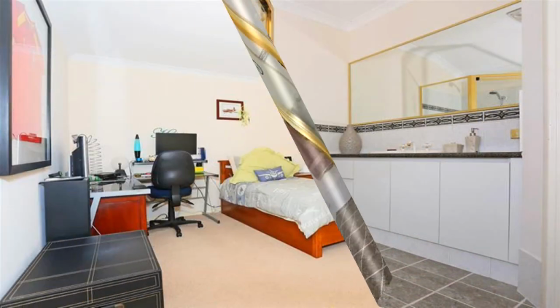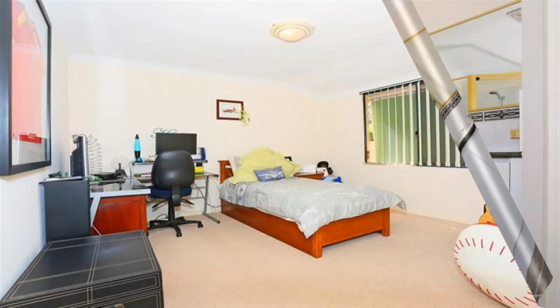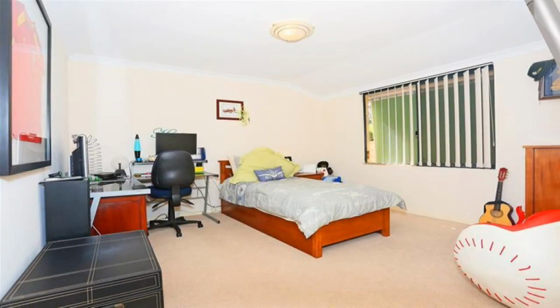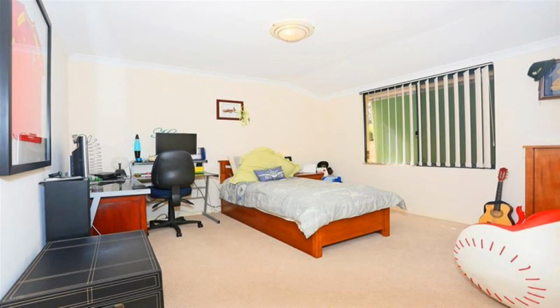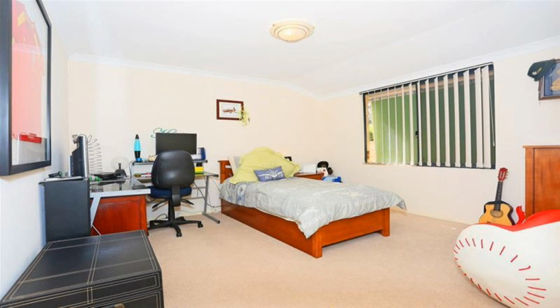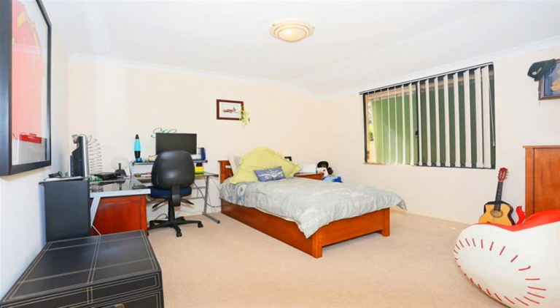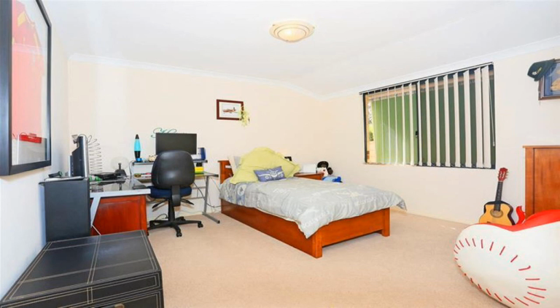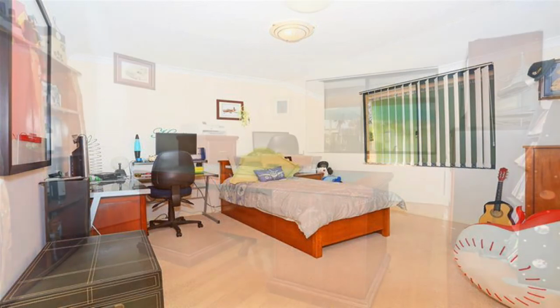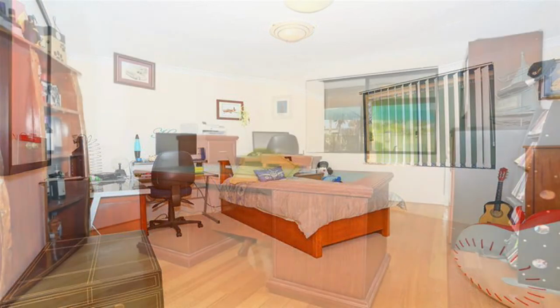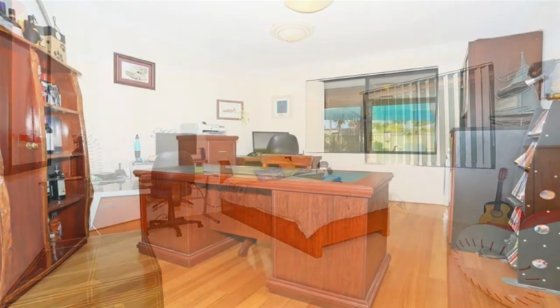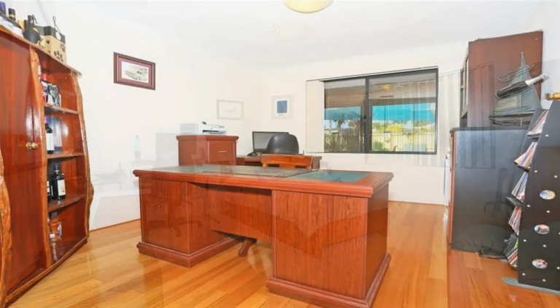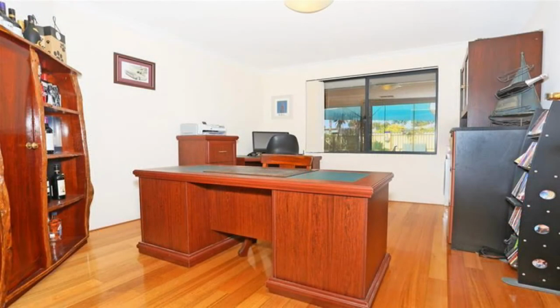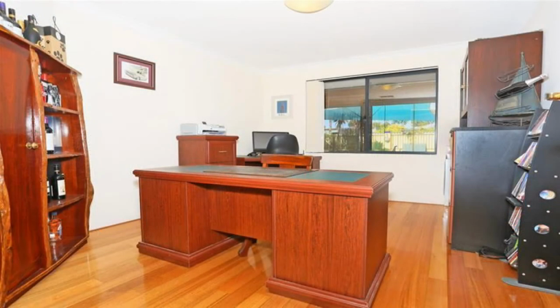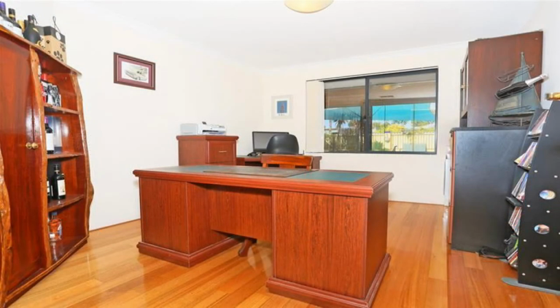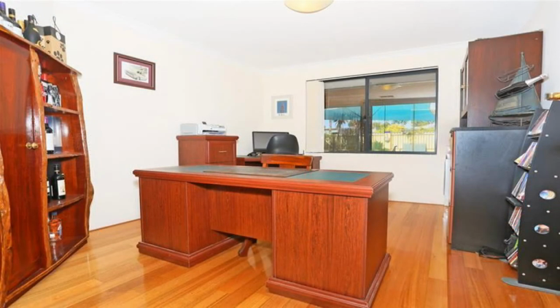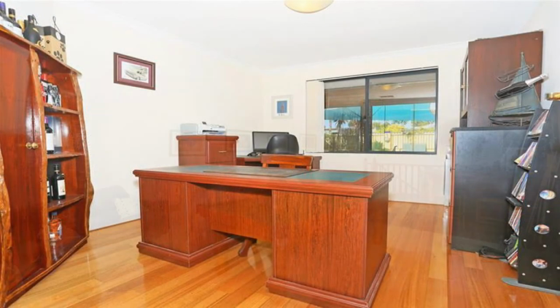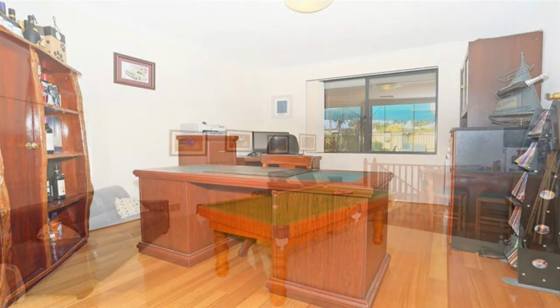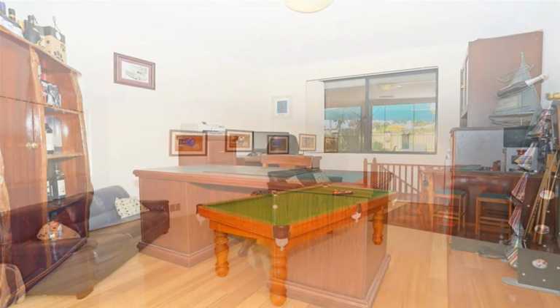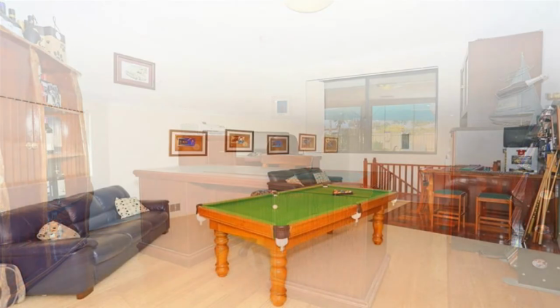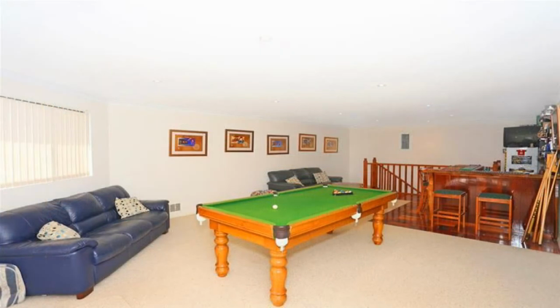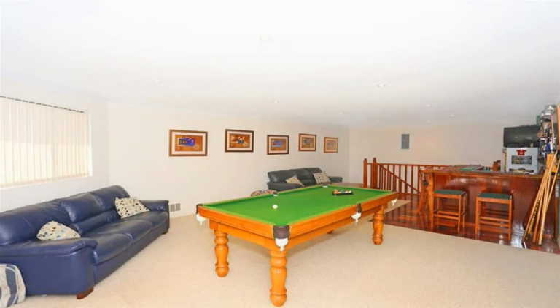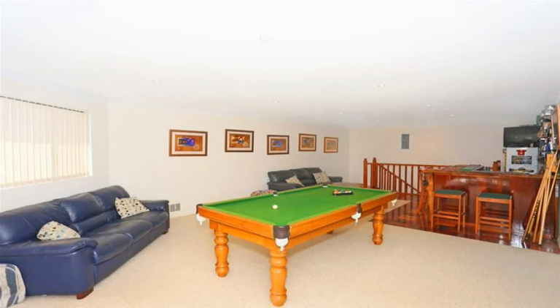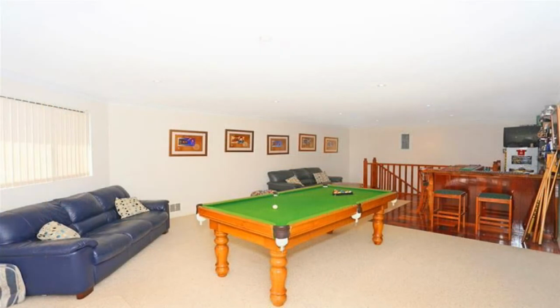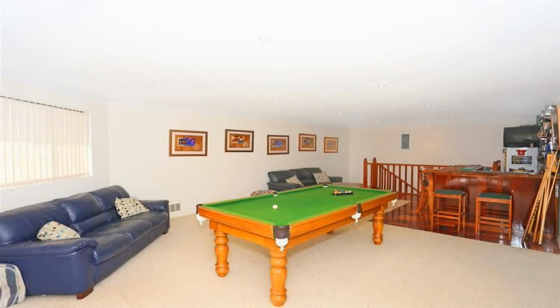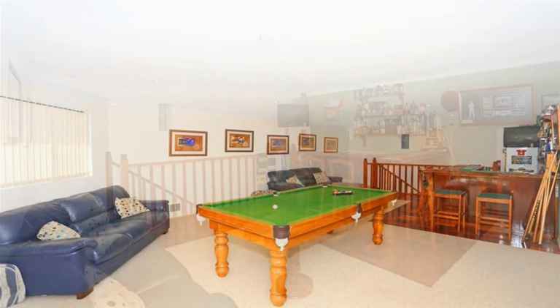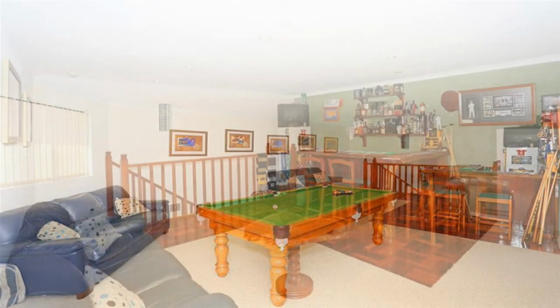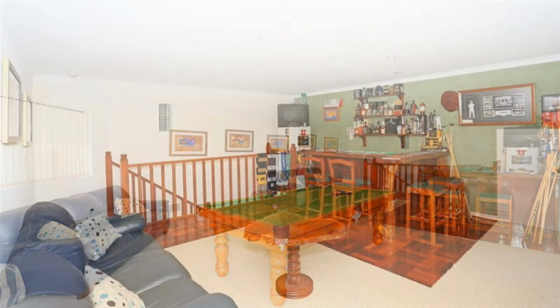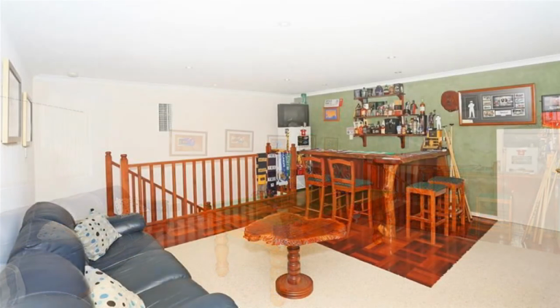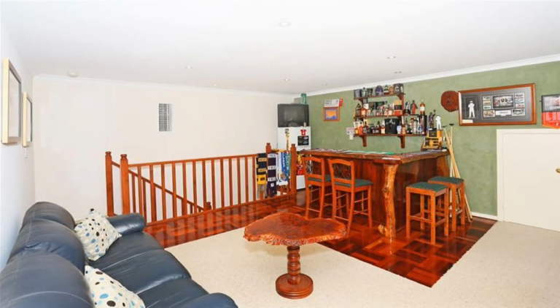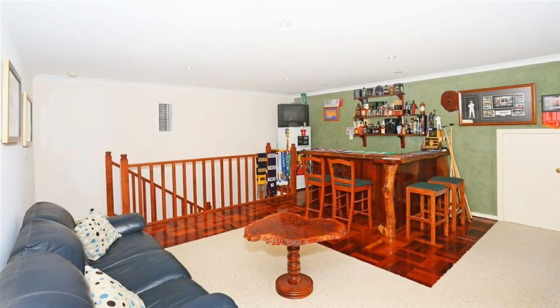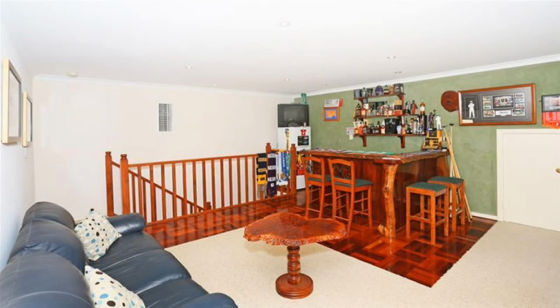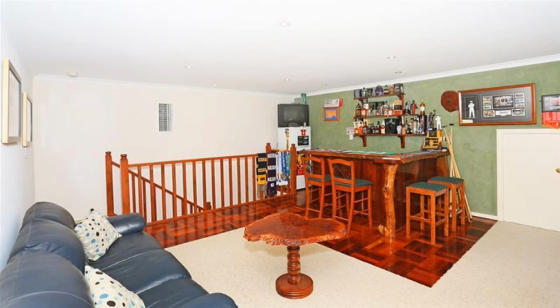With three bedrooms, two bathrooms plus study and second level games room, this home could easily be converted into a four or five bedroom home if required.